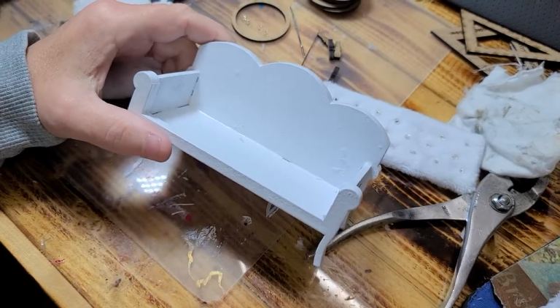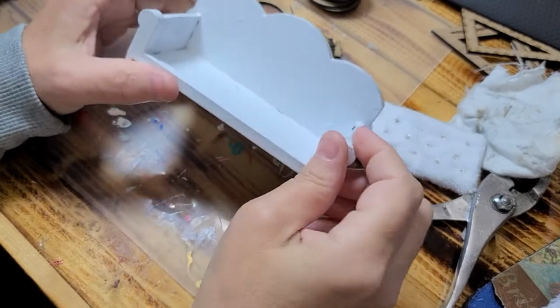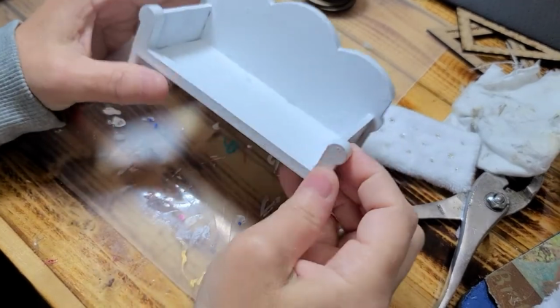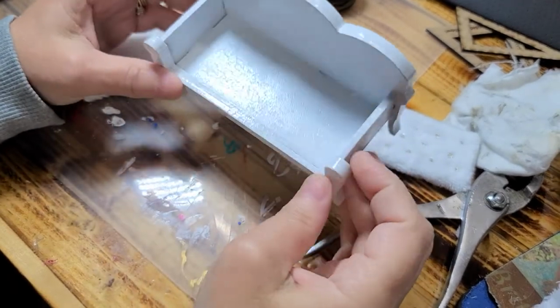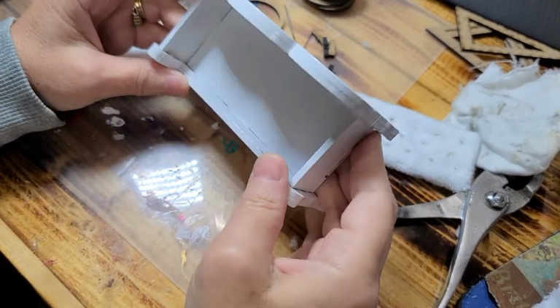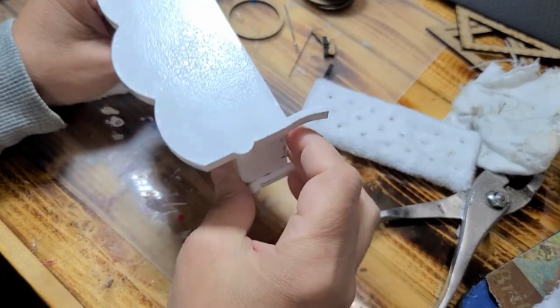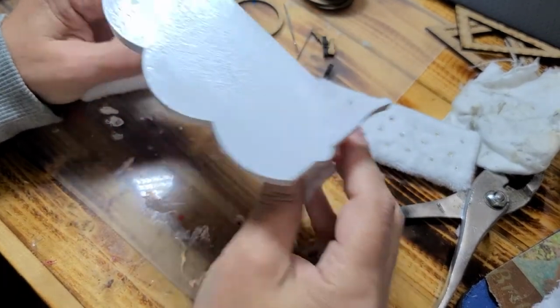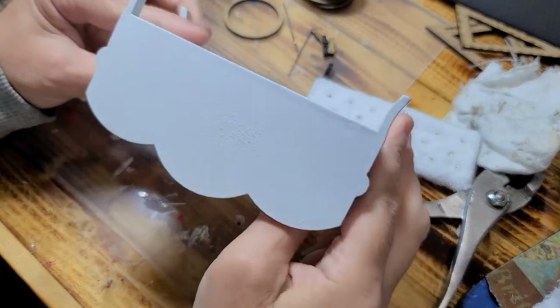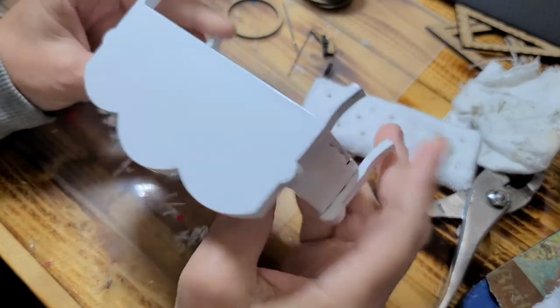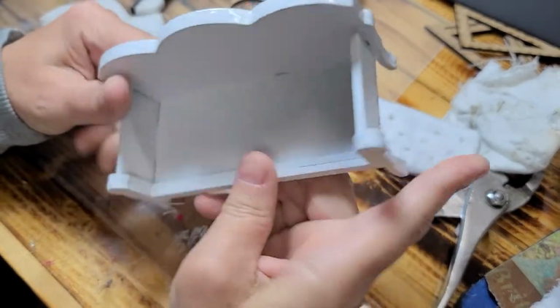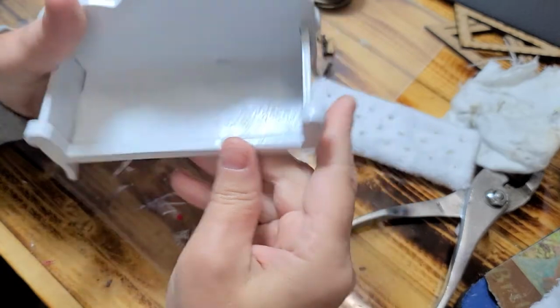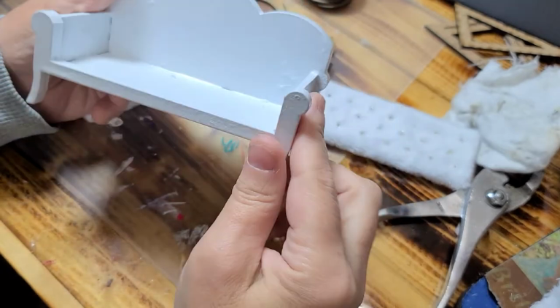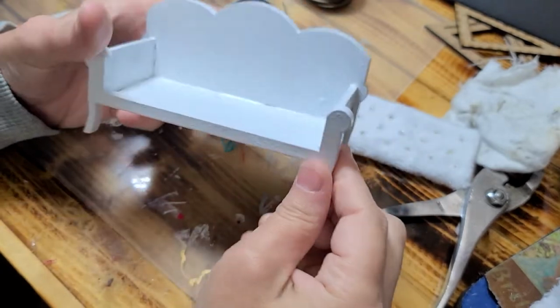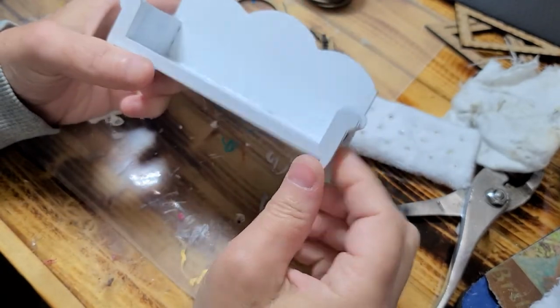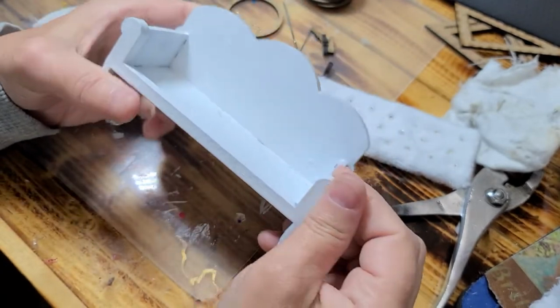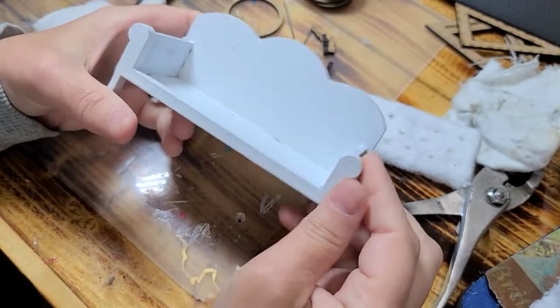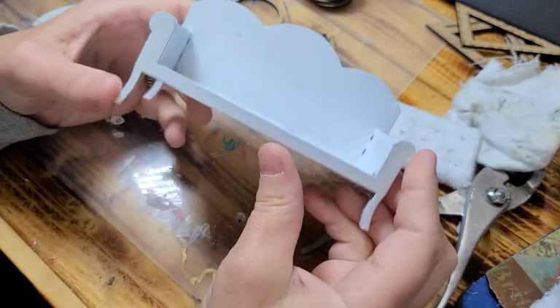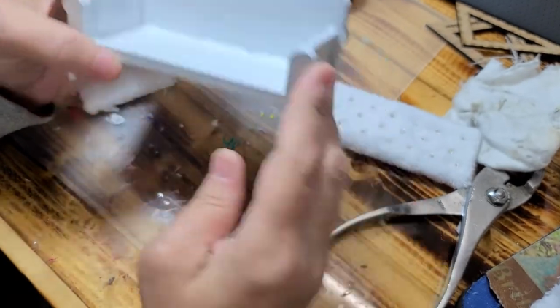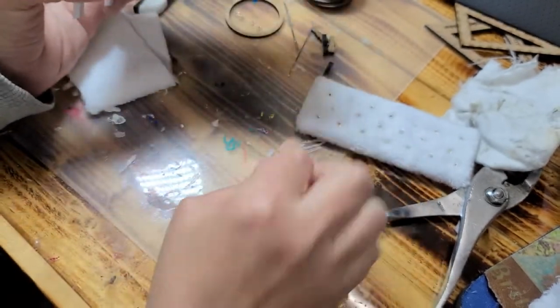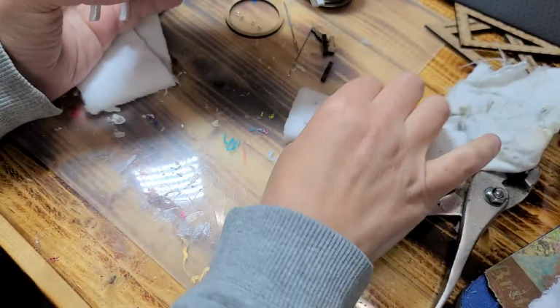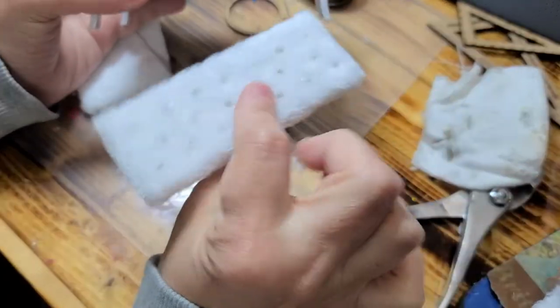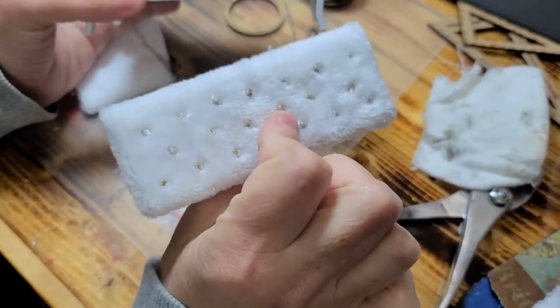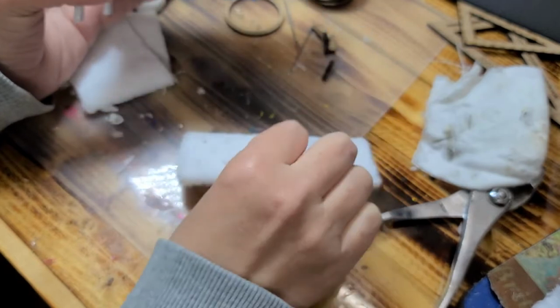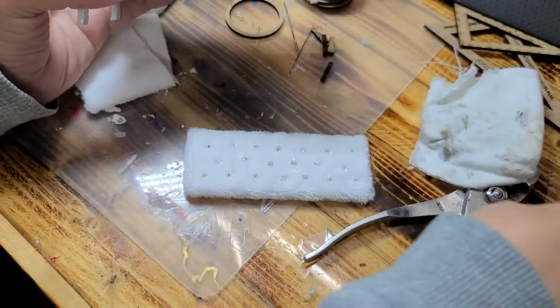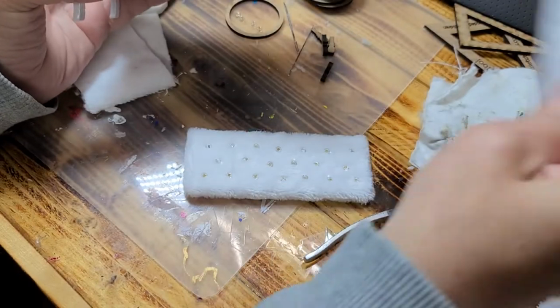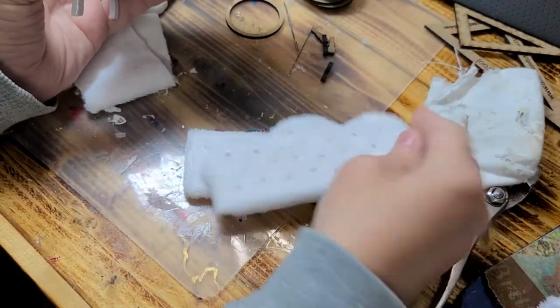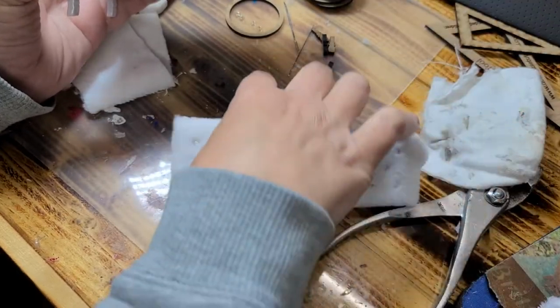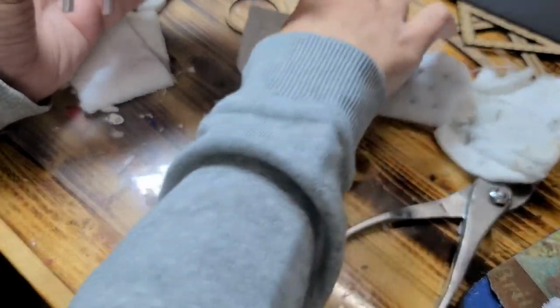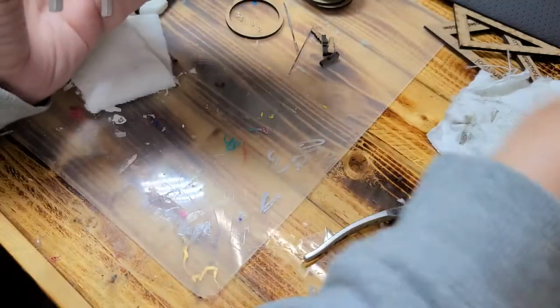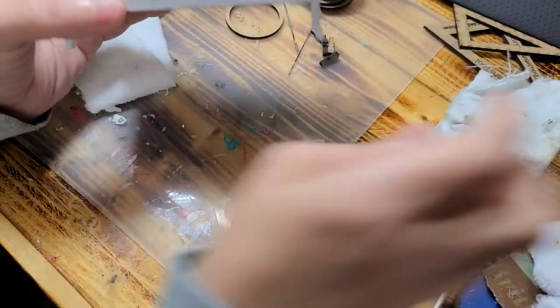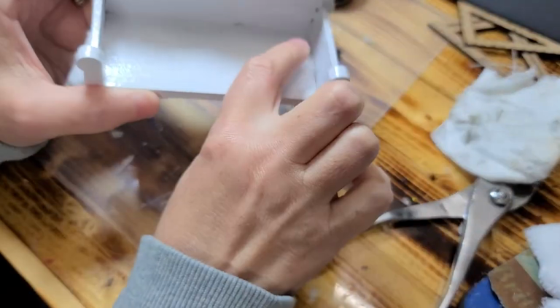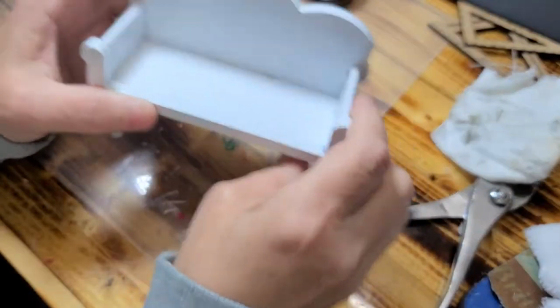Hi guys, welcome back. Last time I showed you in part one and two how to do this sofa. Now for this next part you're going to be attaching the seat and the back and the sides.